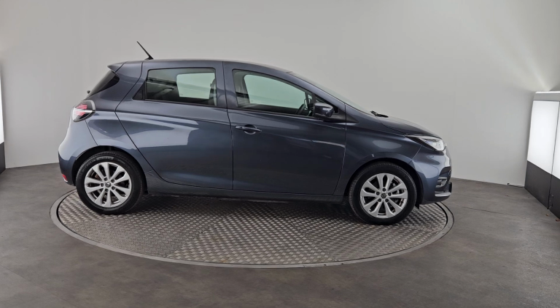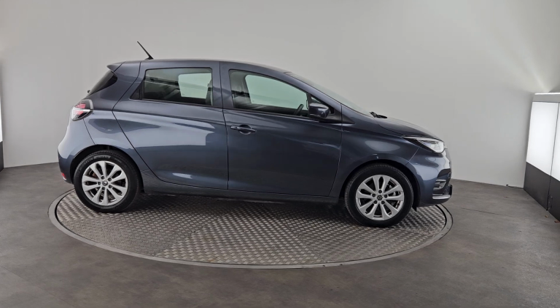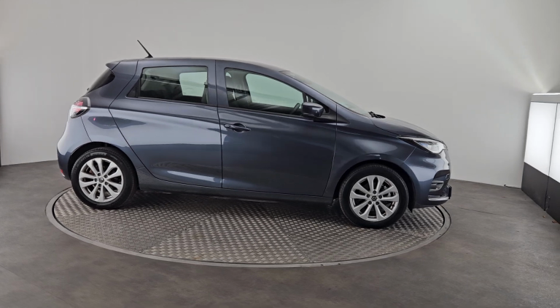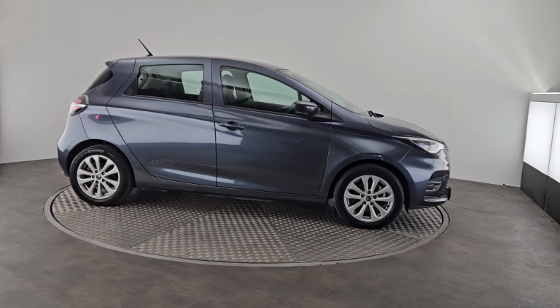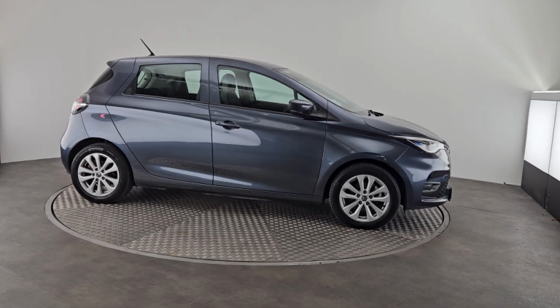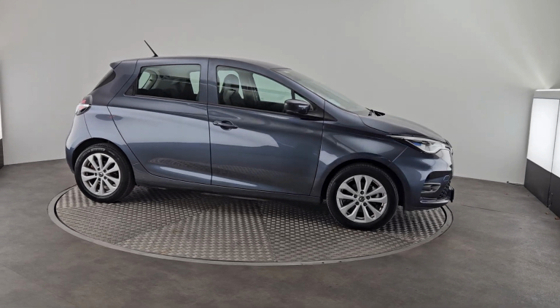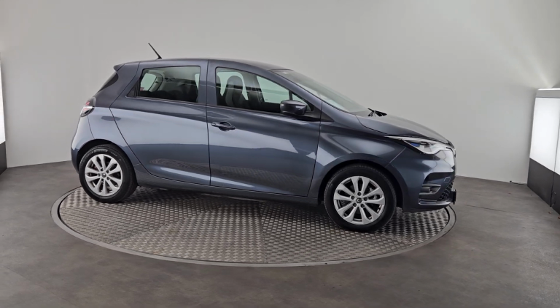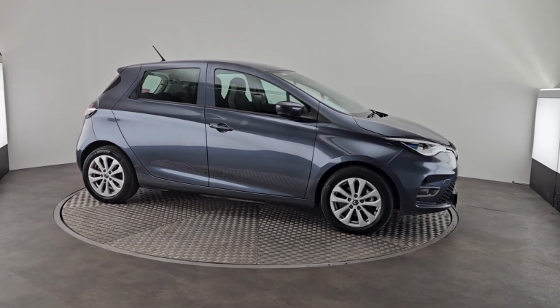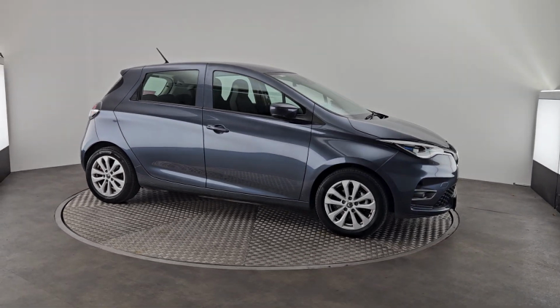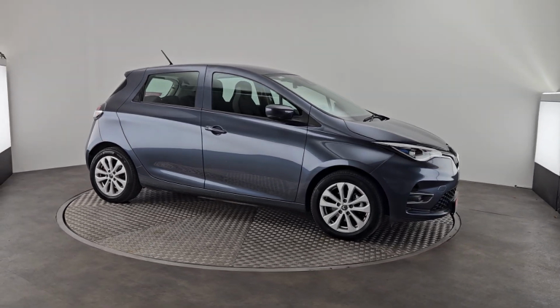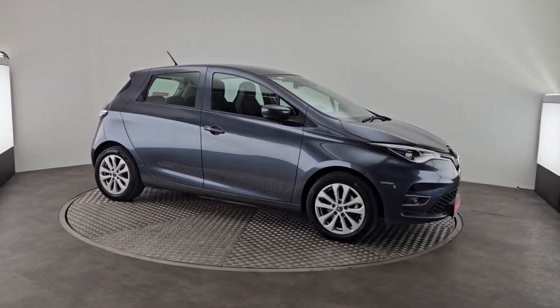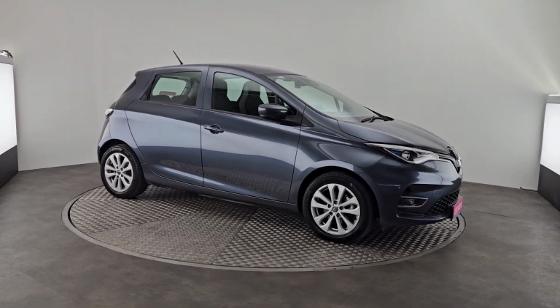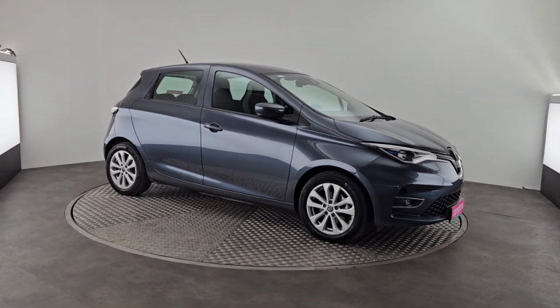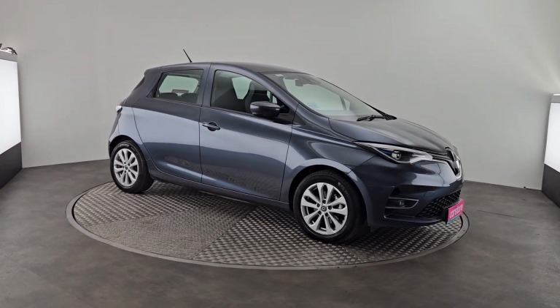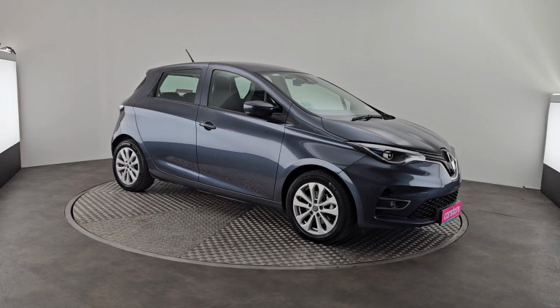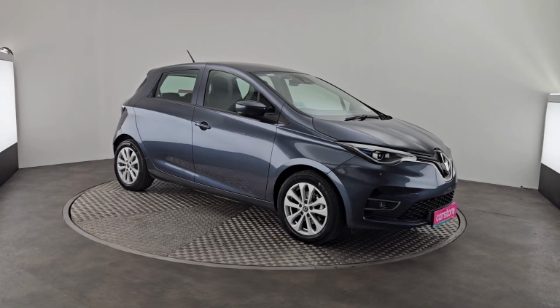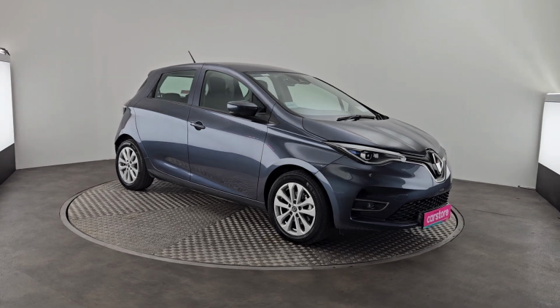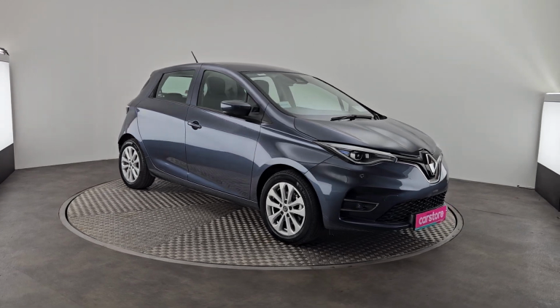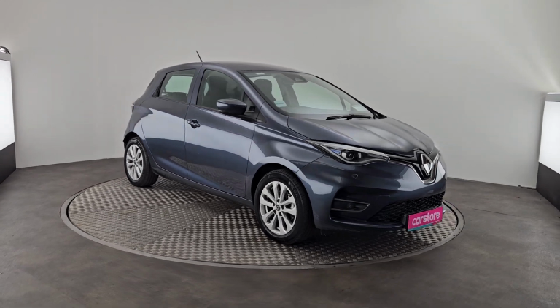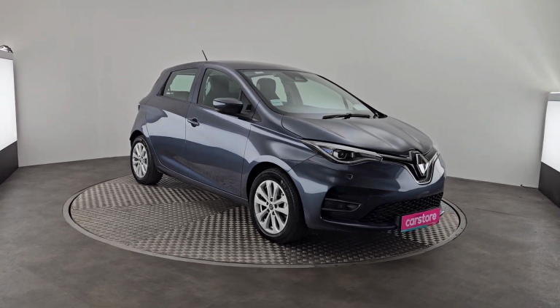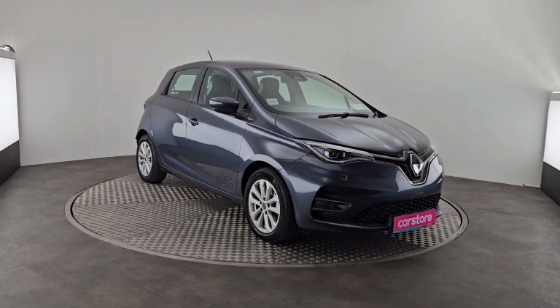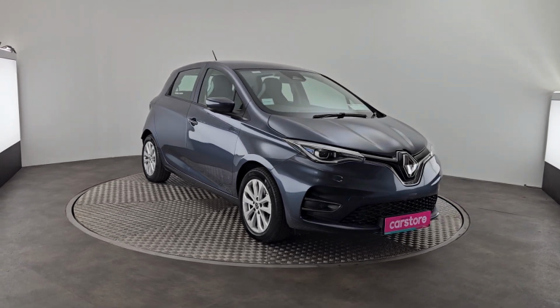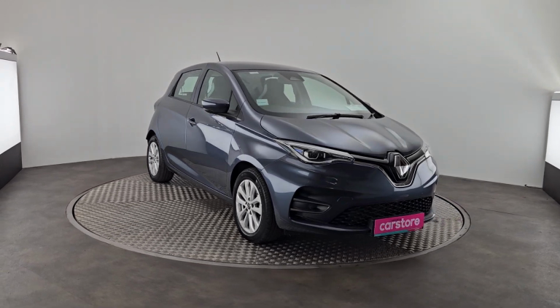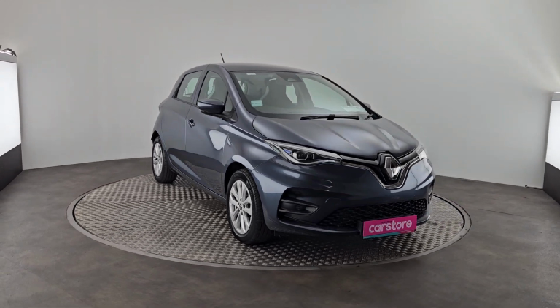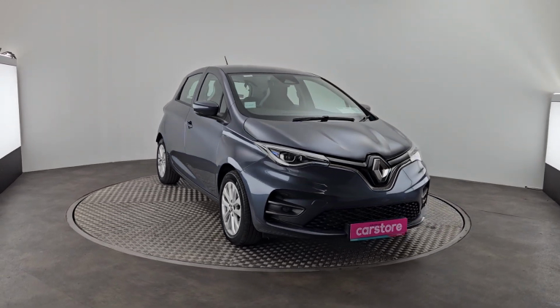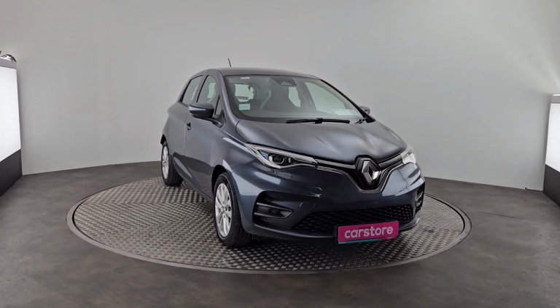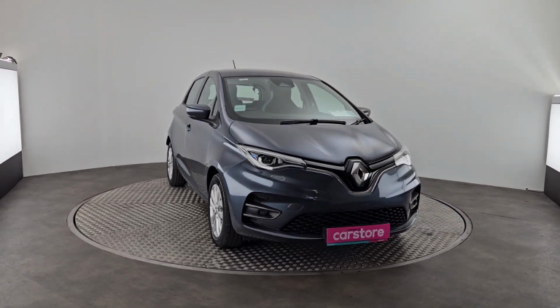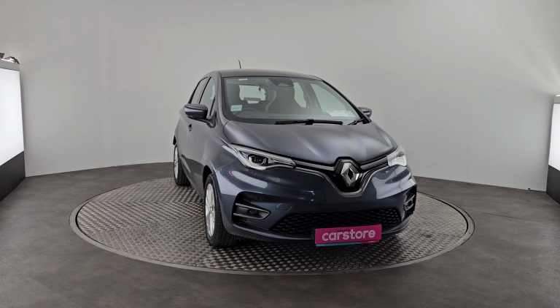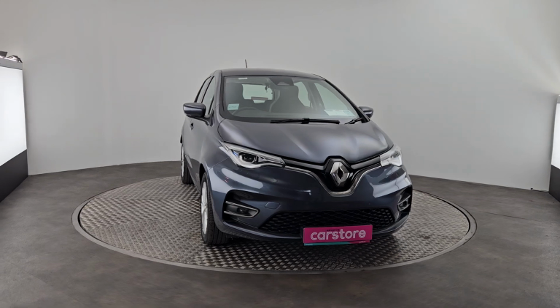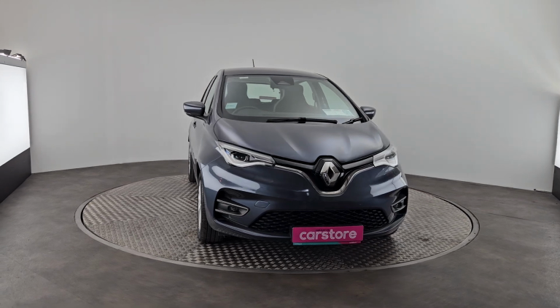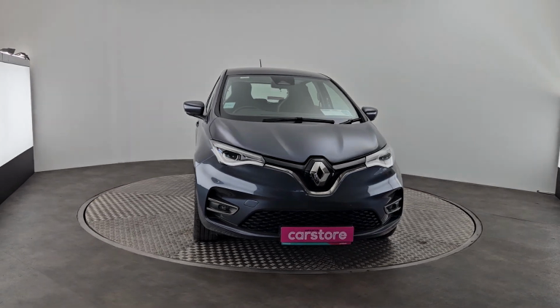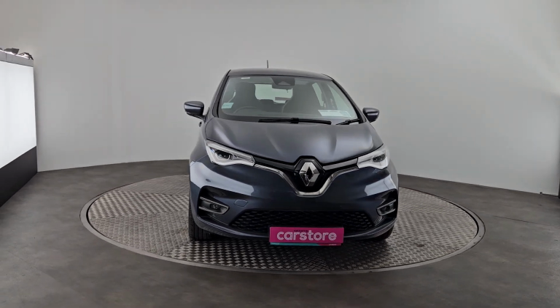I just wanted to do a quick presentation of this beautiful 2022 Renault Zoe electric car — an absolute gorgeous car, beautiful for city driving, finished in a lovely metallic grey.